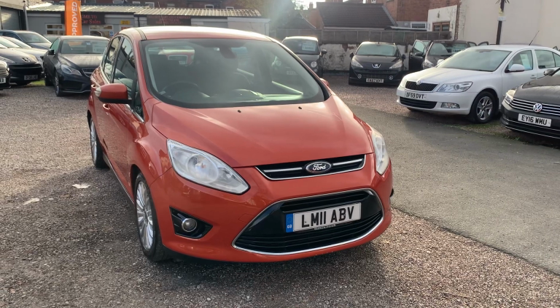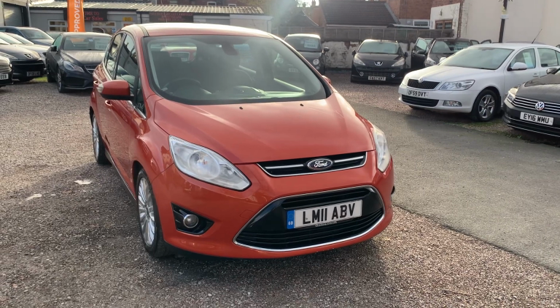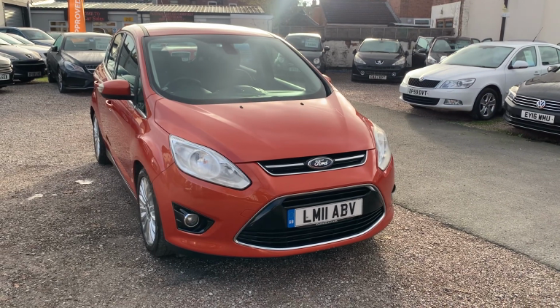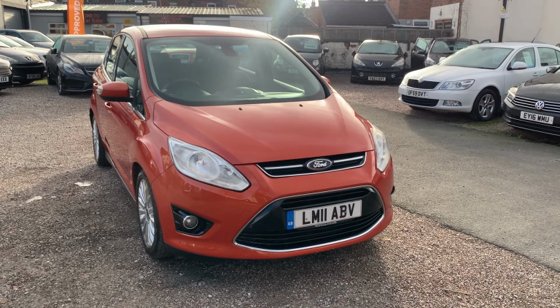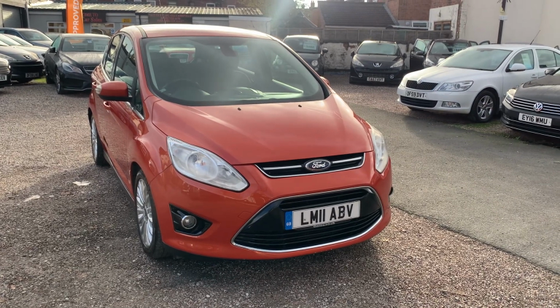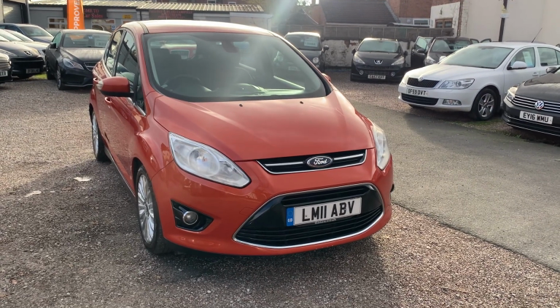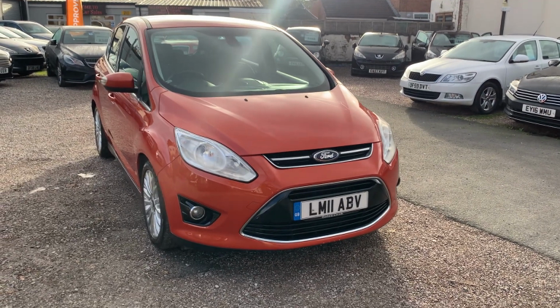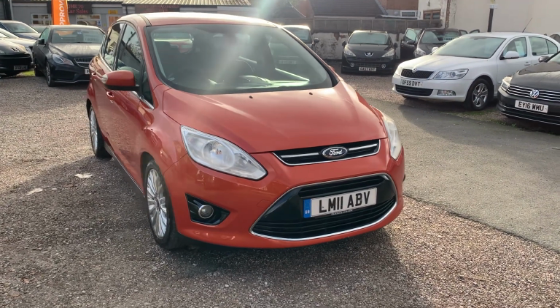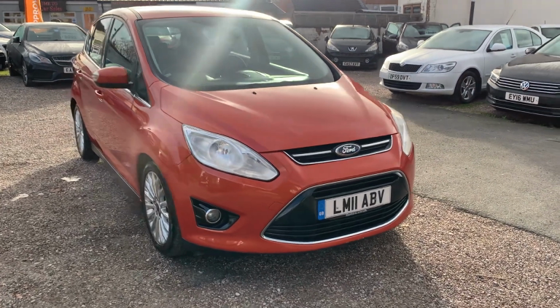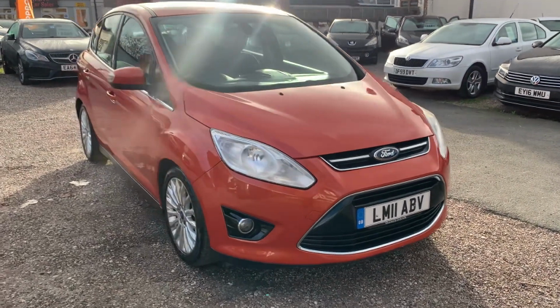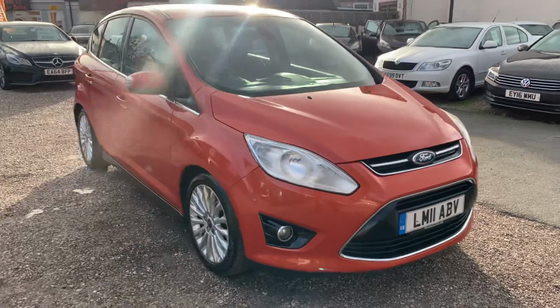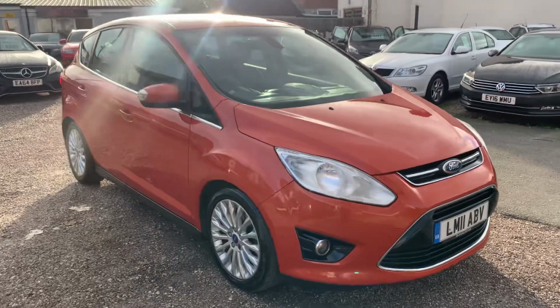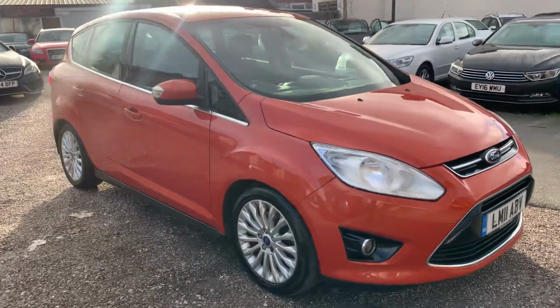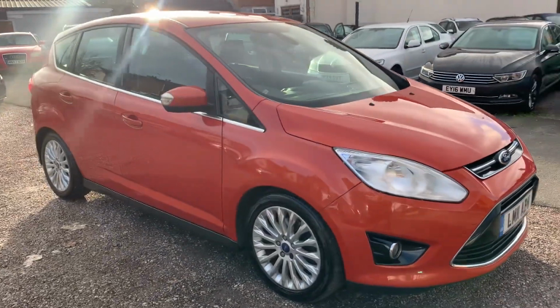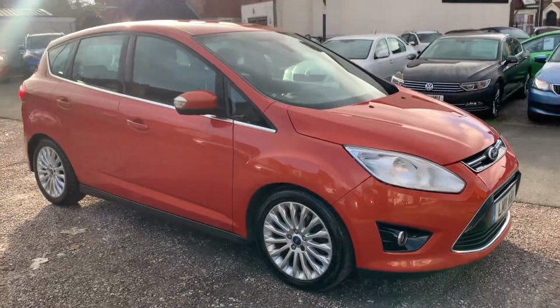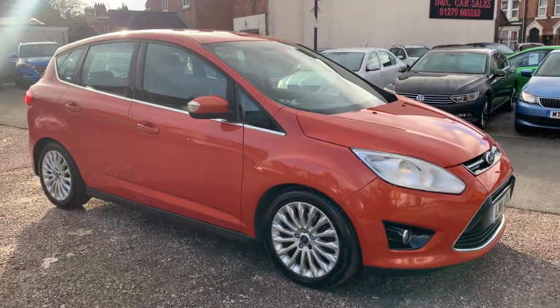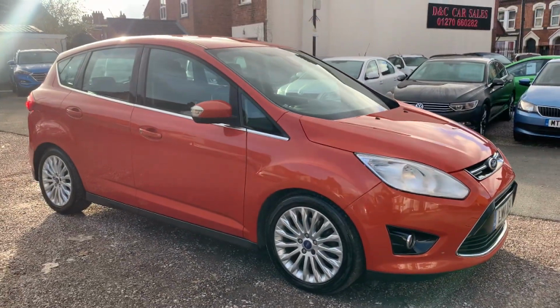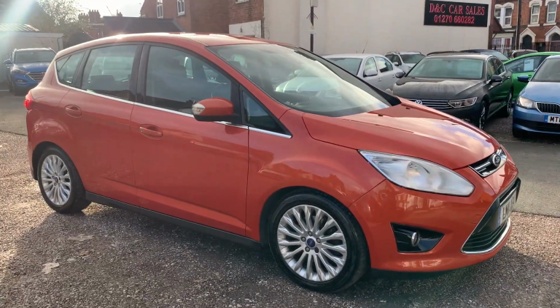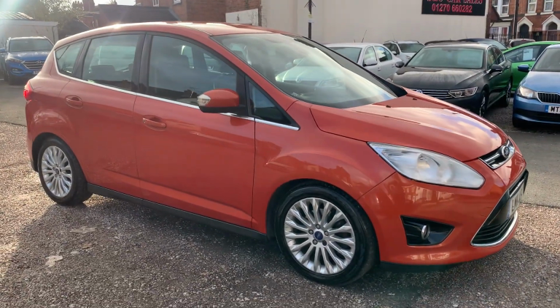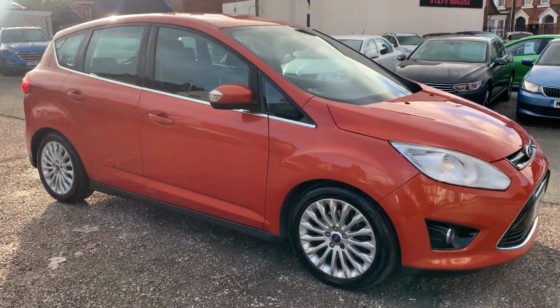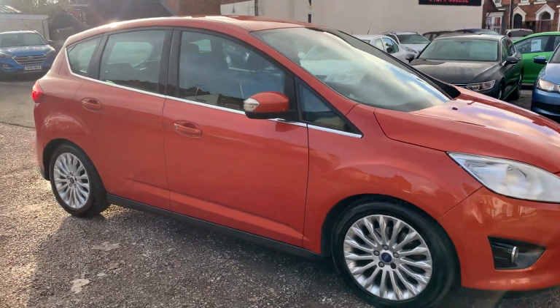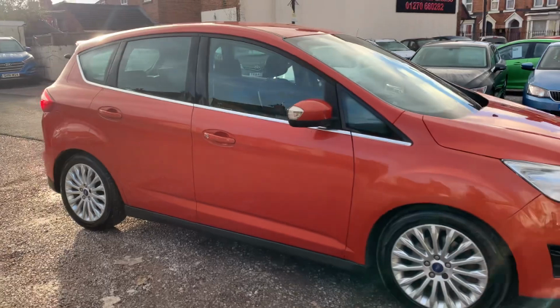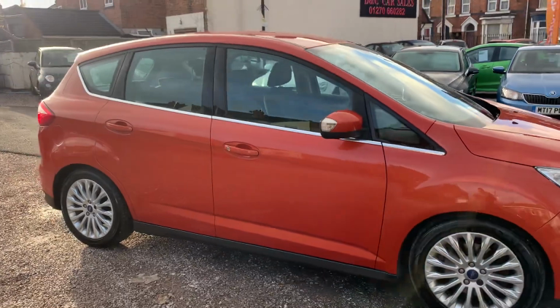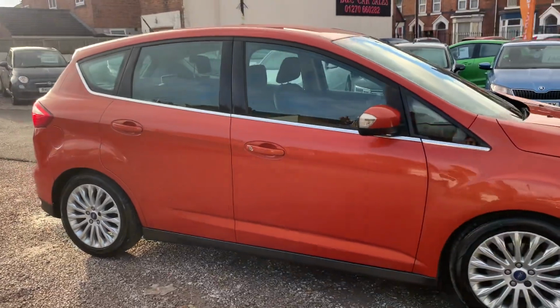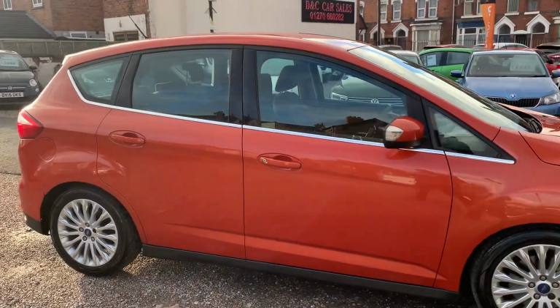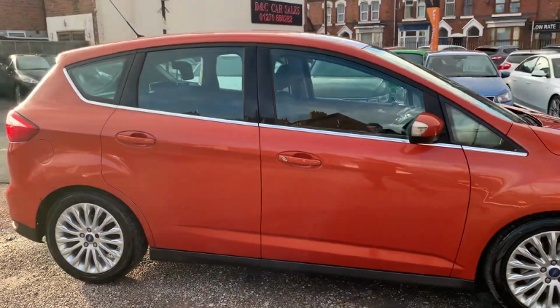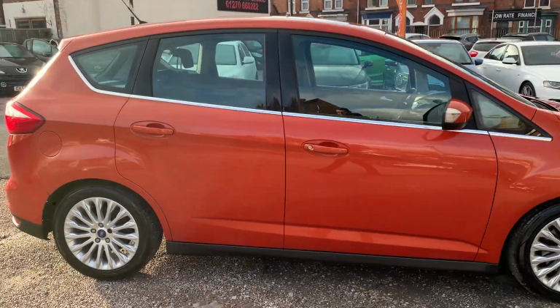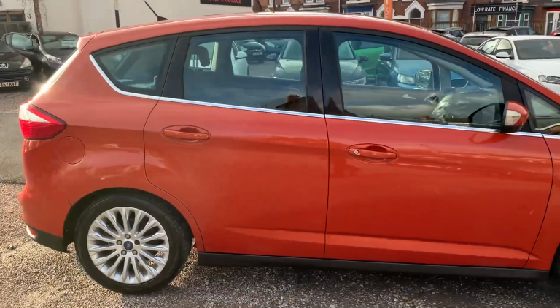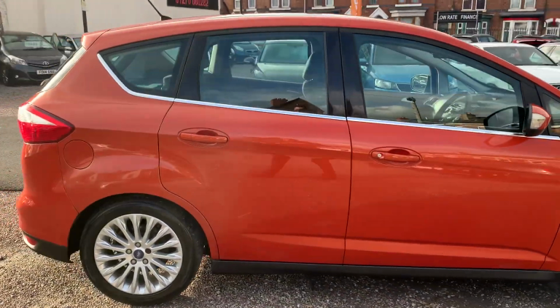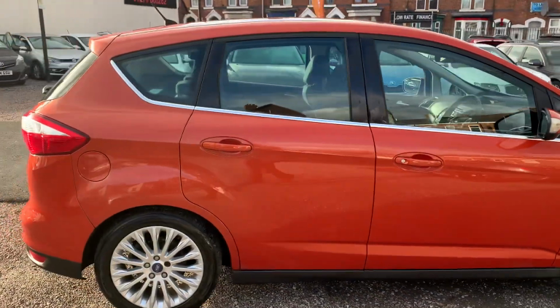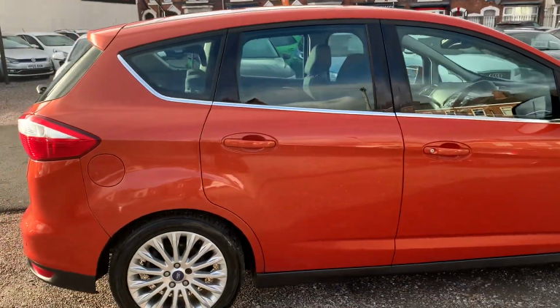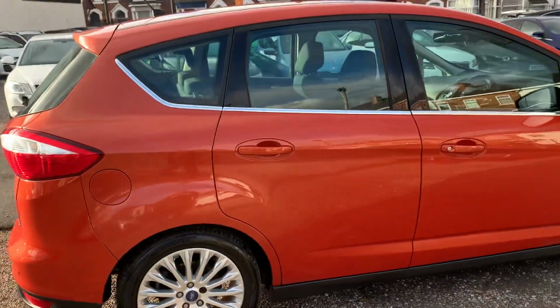Hi, it's Rich from D&C Car Sales and Crewe. I'm just going to do you a quick walk-around video of our Ford C-Max. We have got the car running so you can get a bit of a feel for it, and we'll go around all the bodywork and show you the interior.